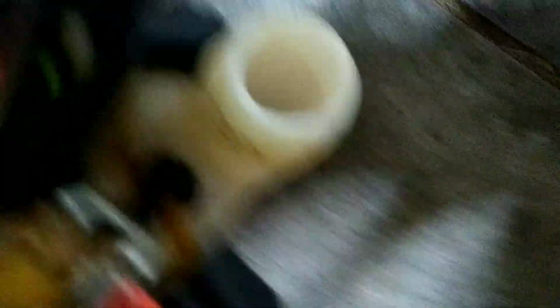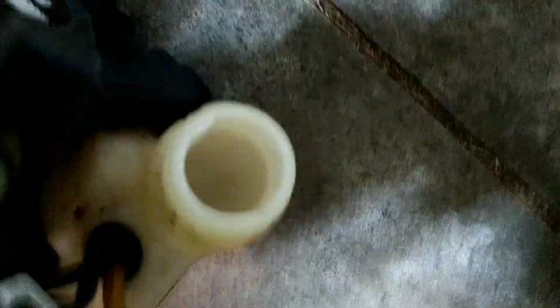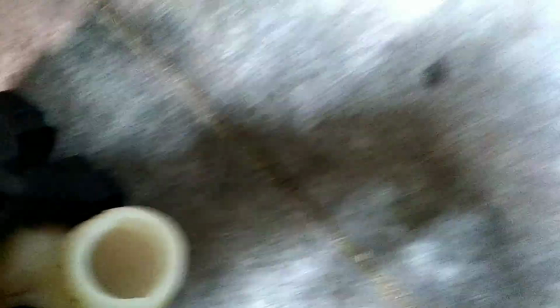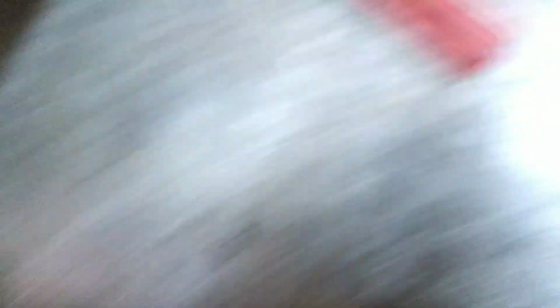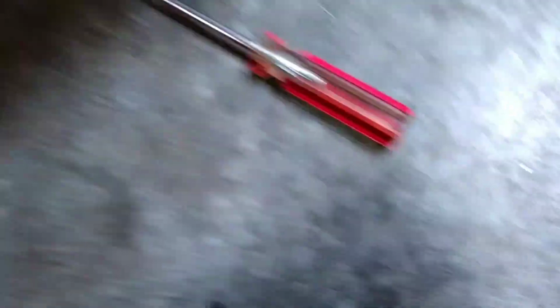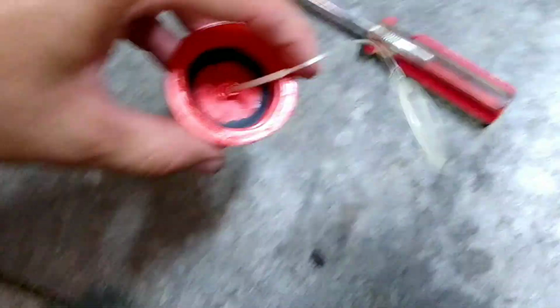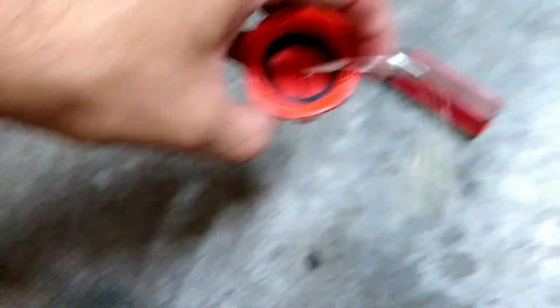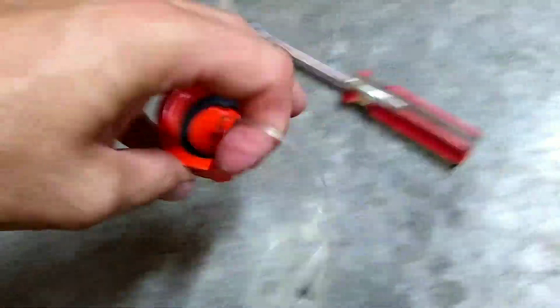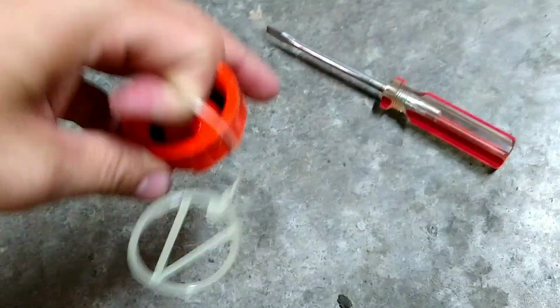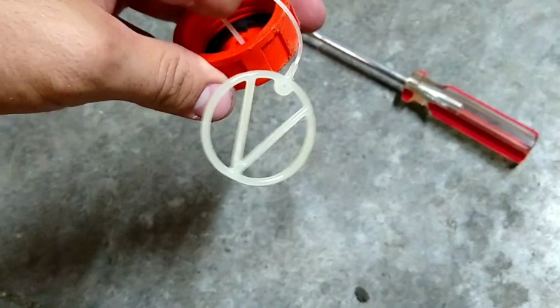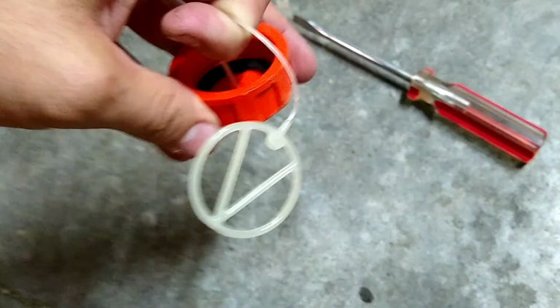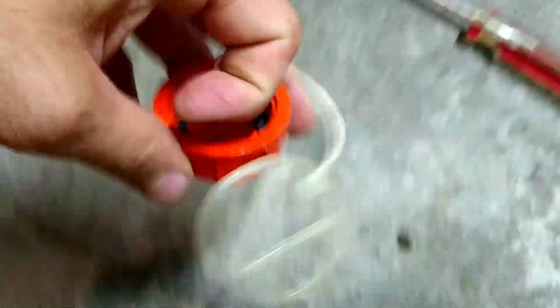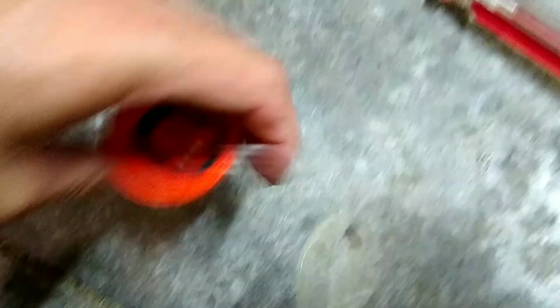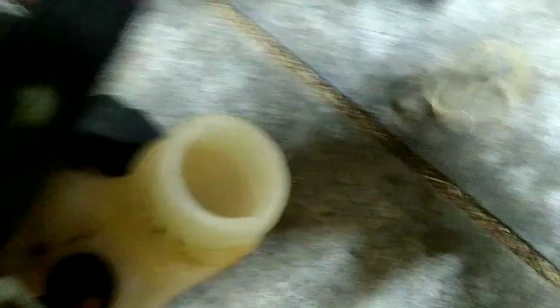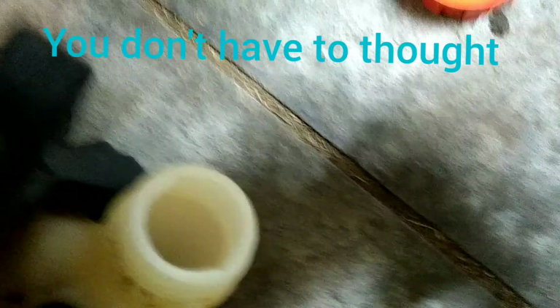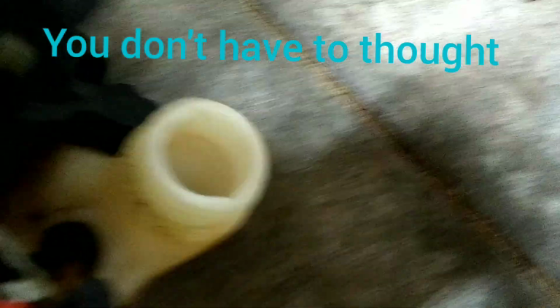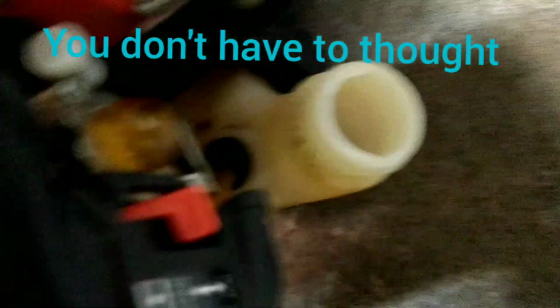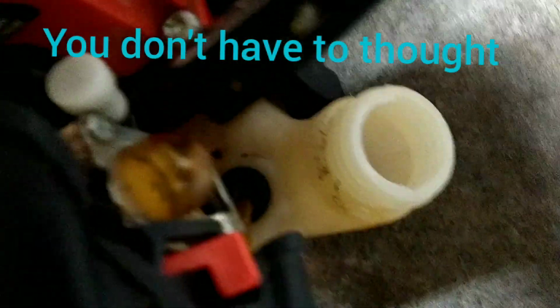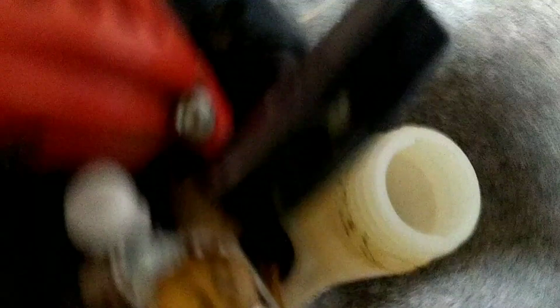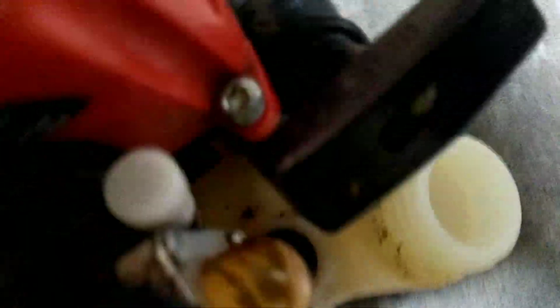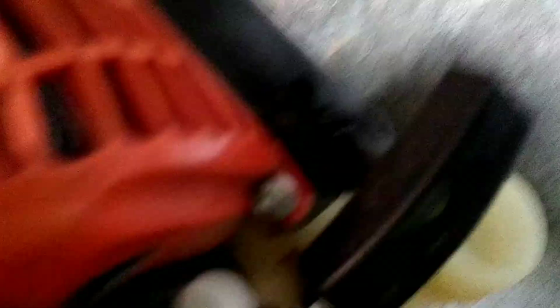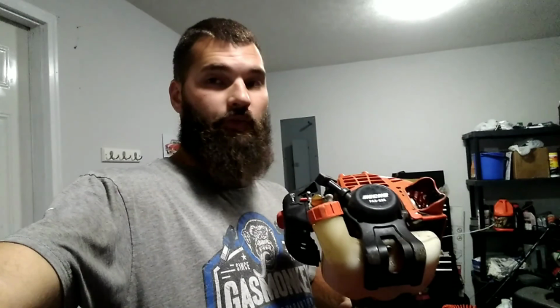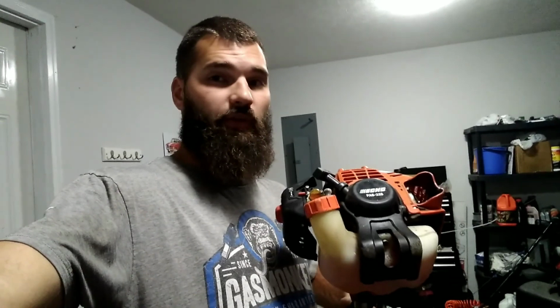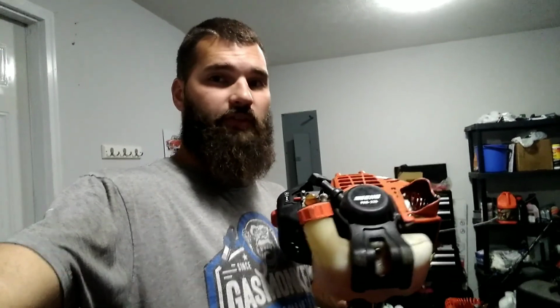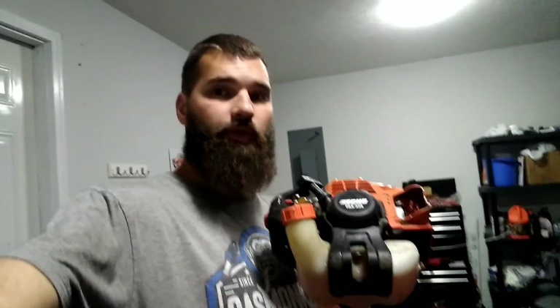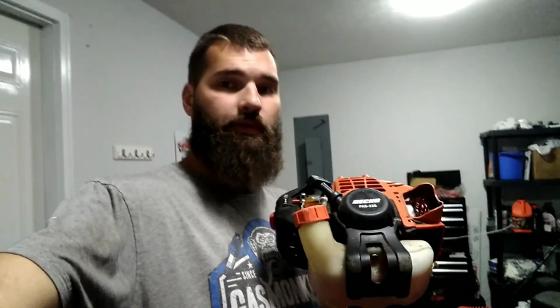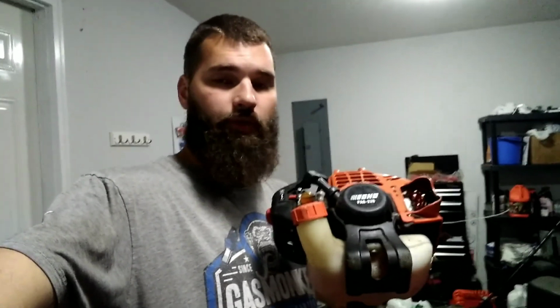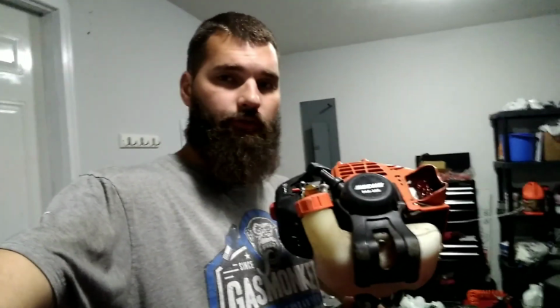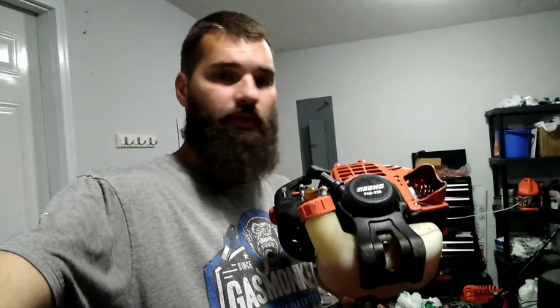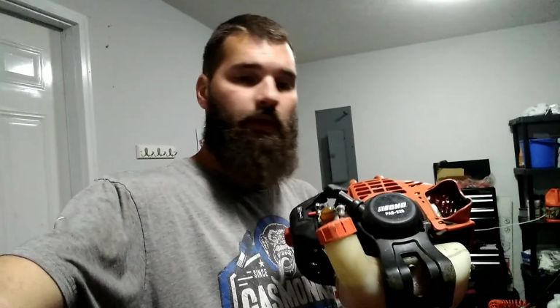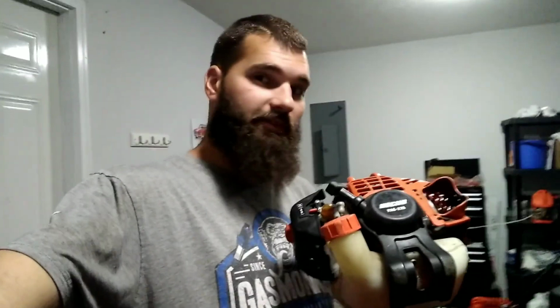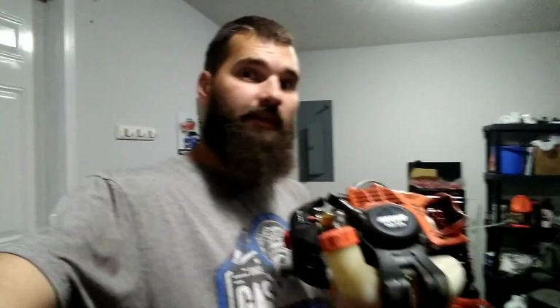One thing I do want to note is I did take this out — you can cut it or just pull it and stick it back in; it made it a lot easier to fish out. And that's all there is to it to do a tune-up on your Echo string trimmer. It's that easy.